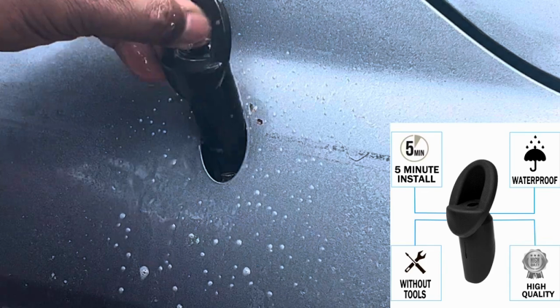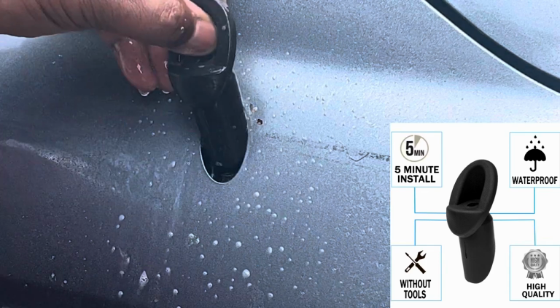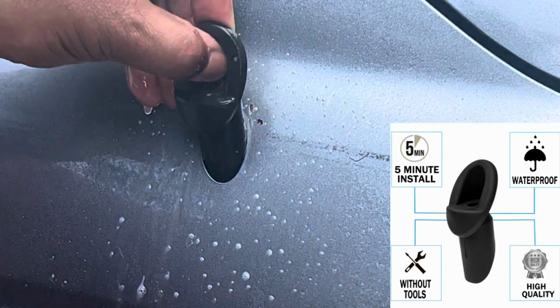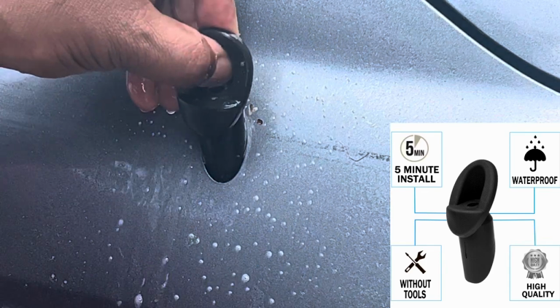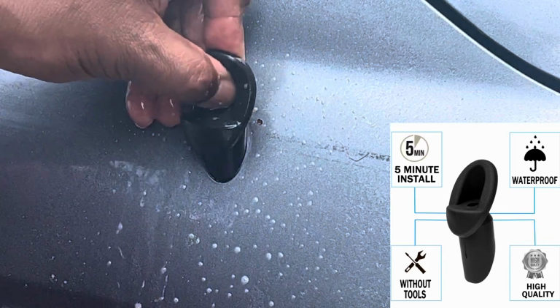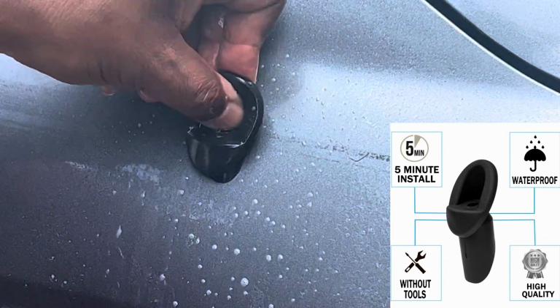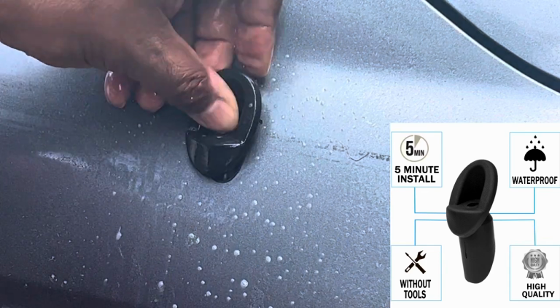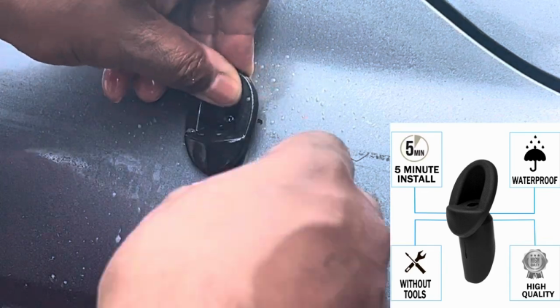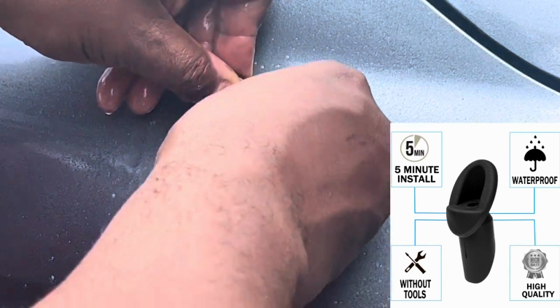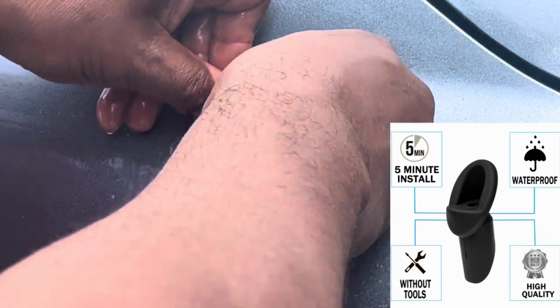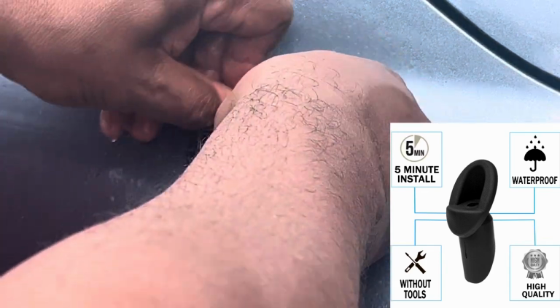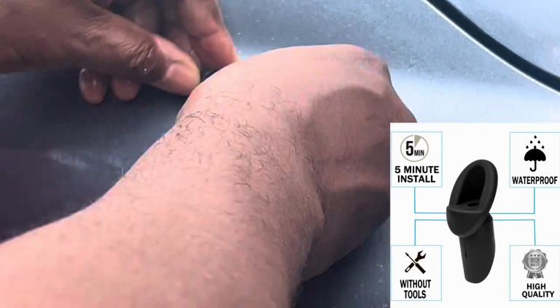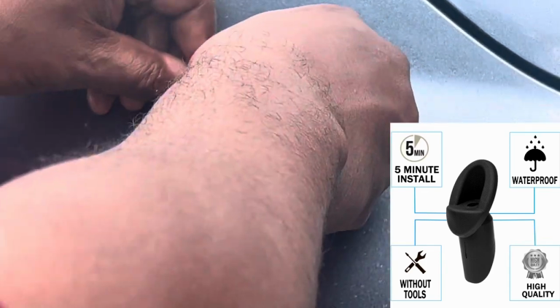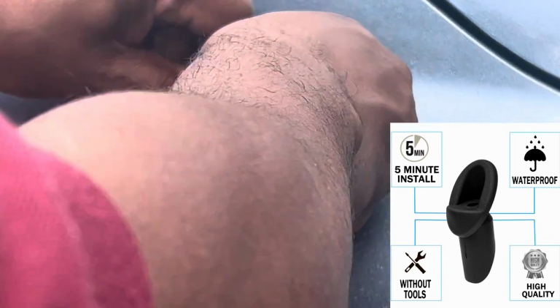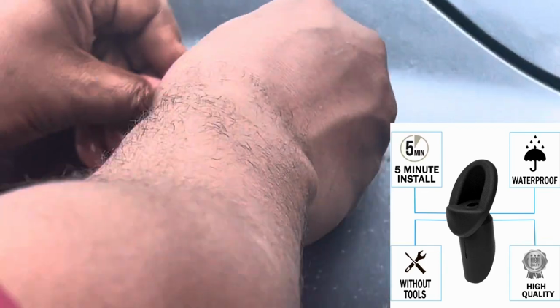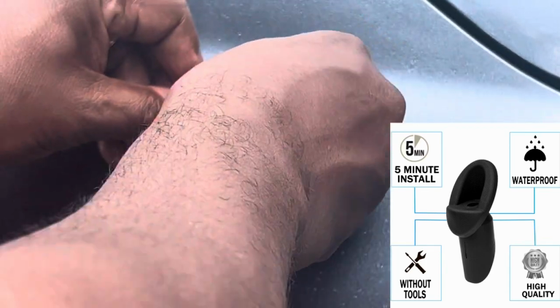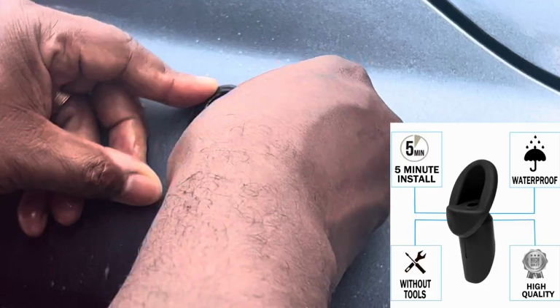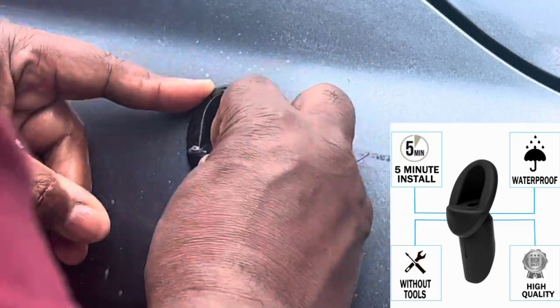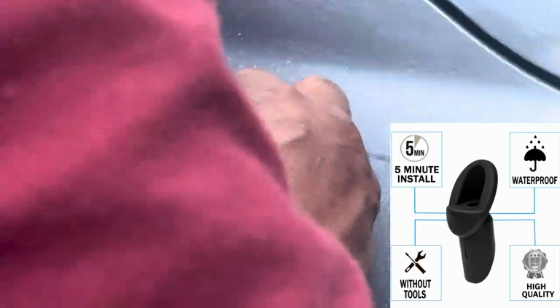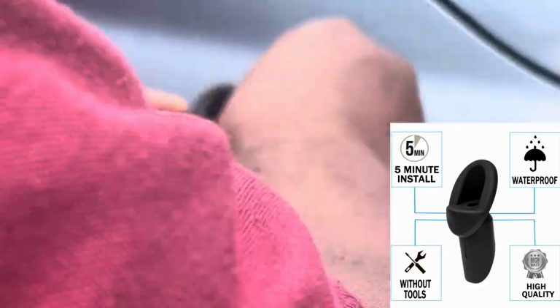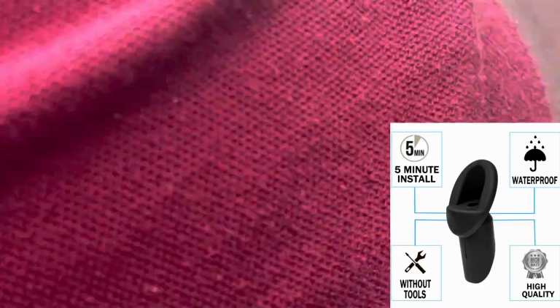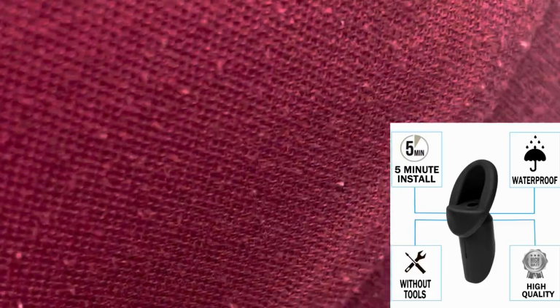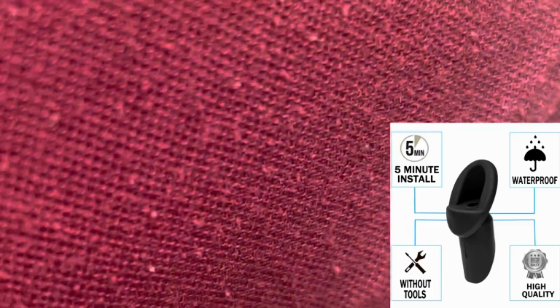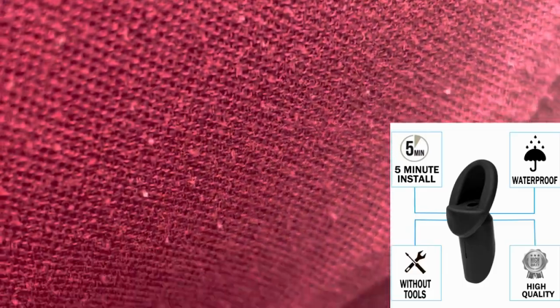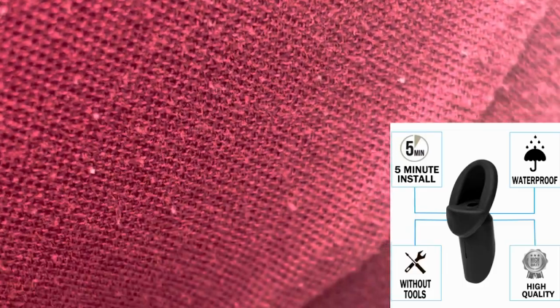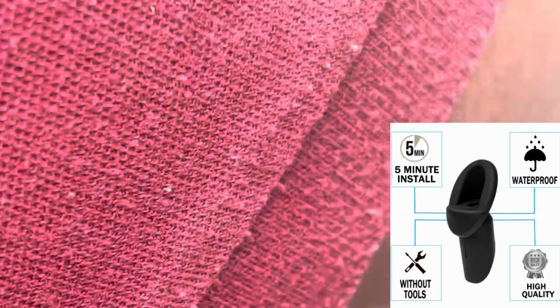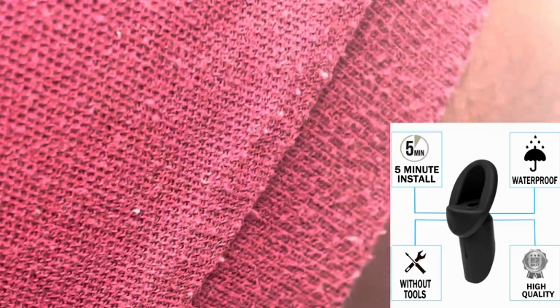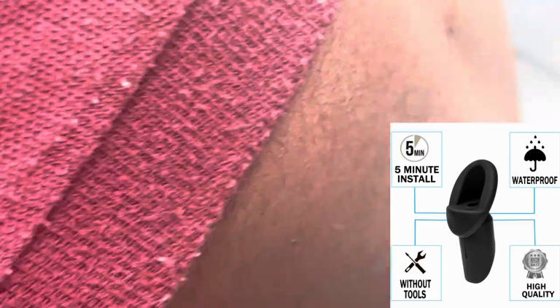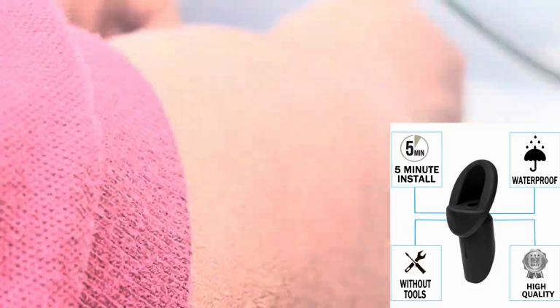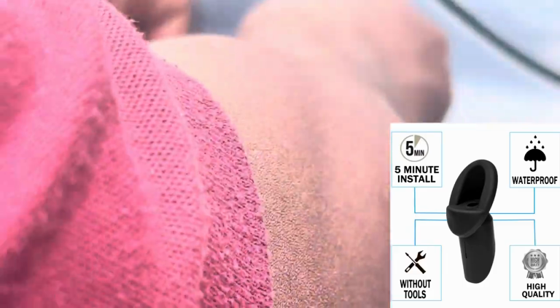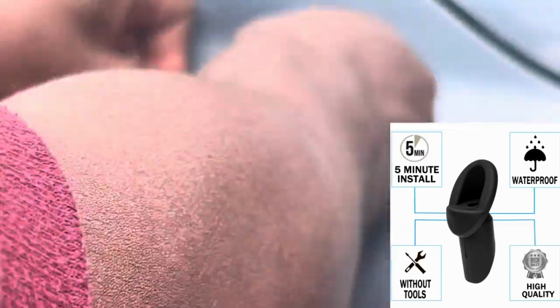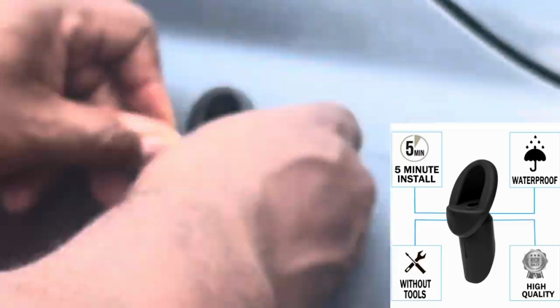Then you just slide this right over that and it goes in place. Right there.